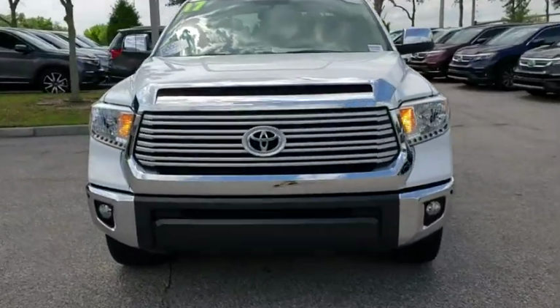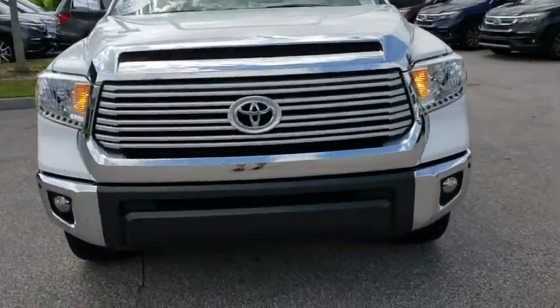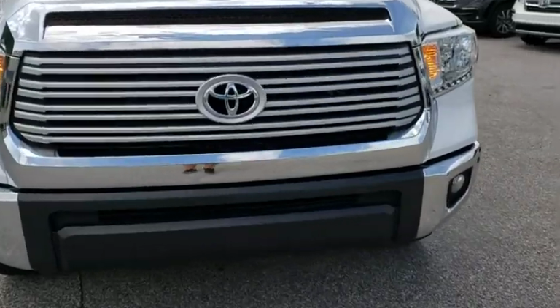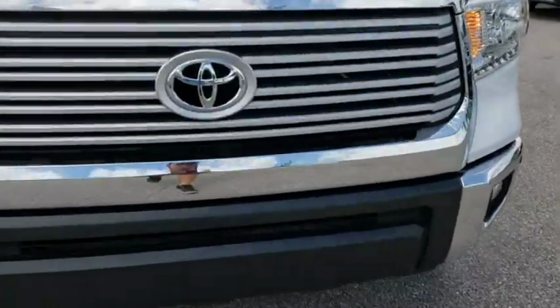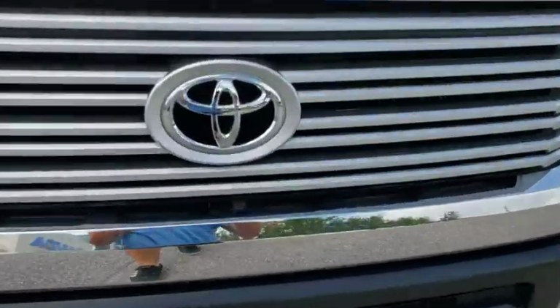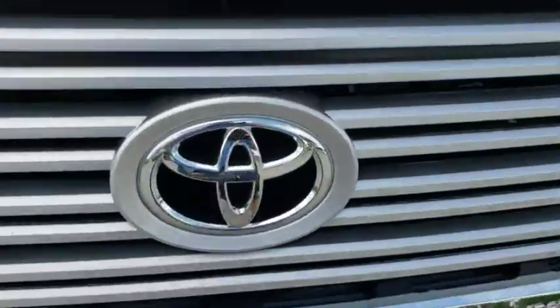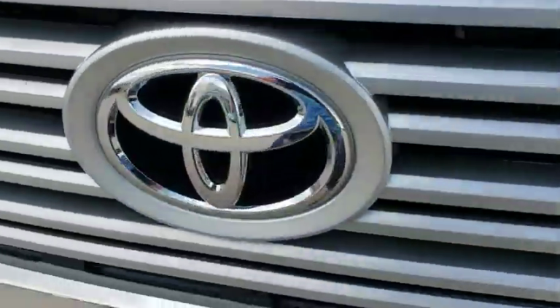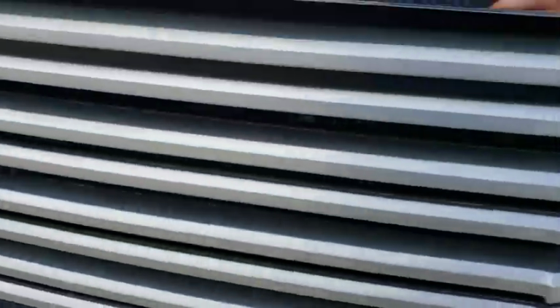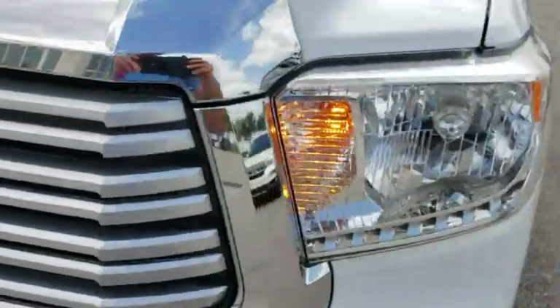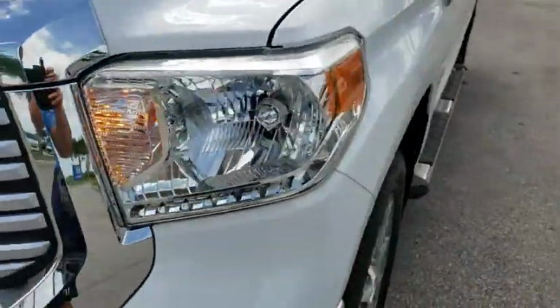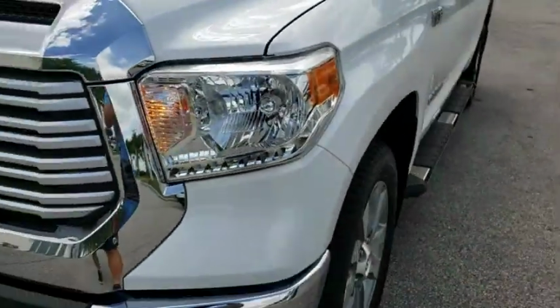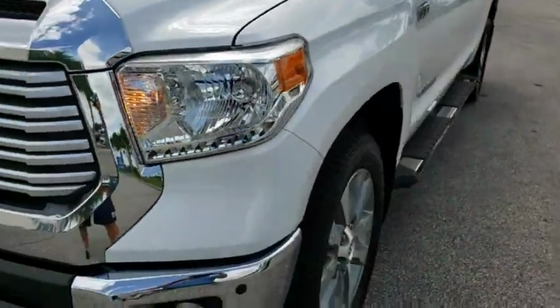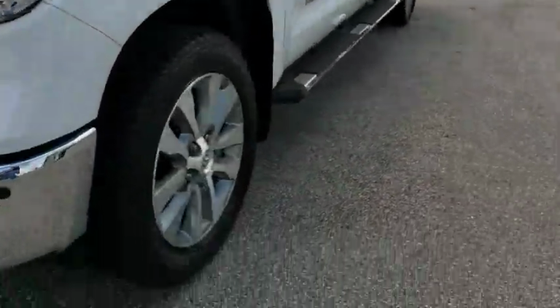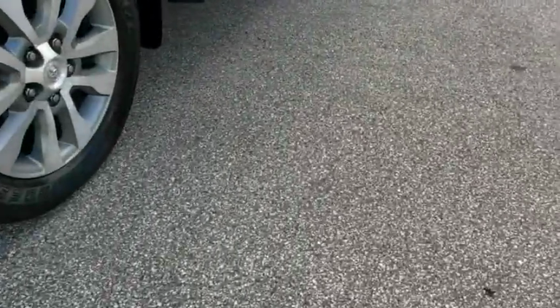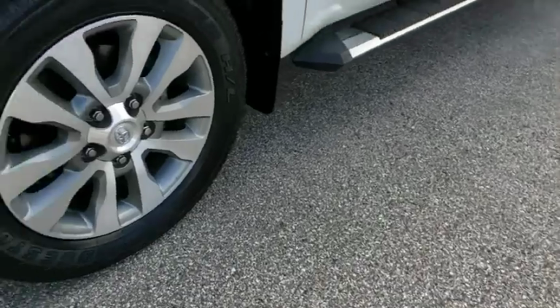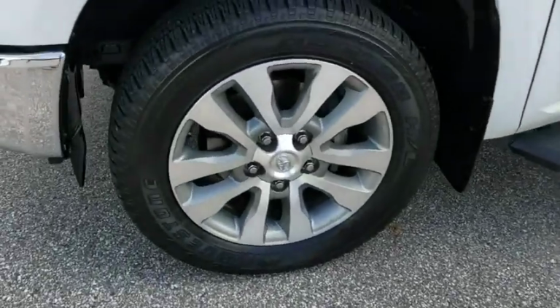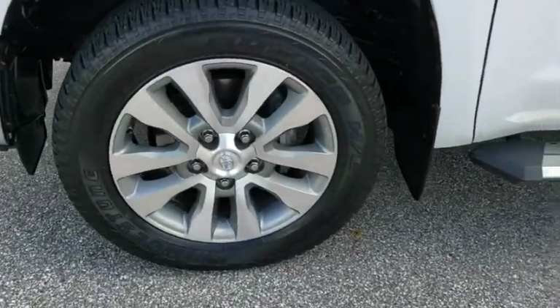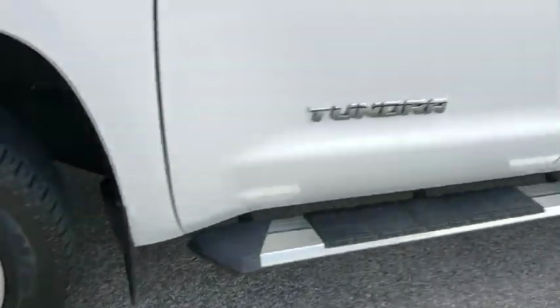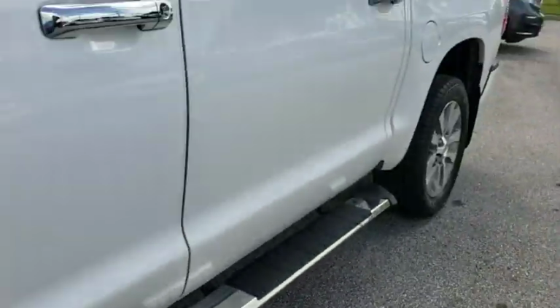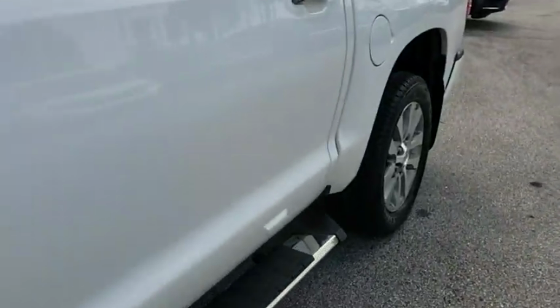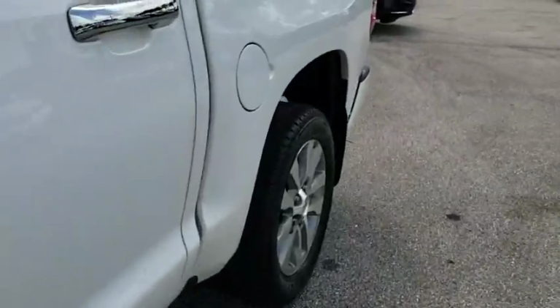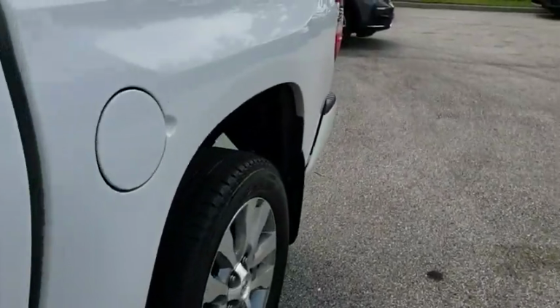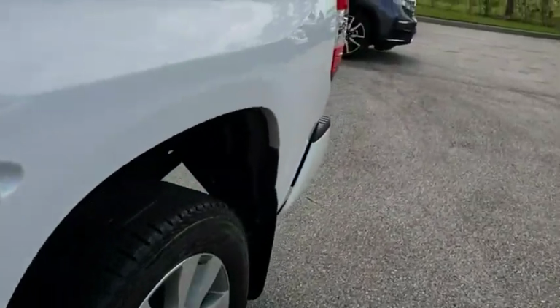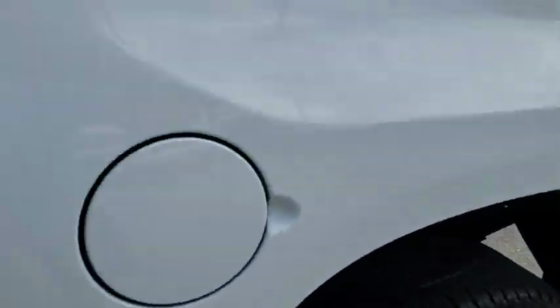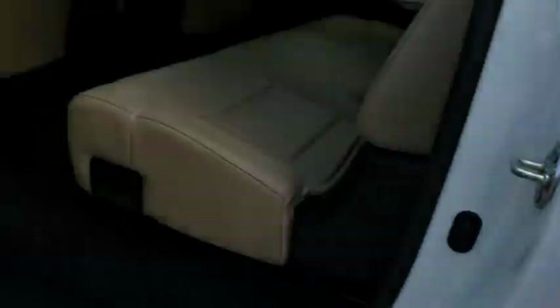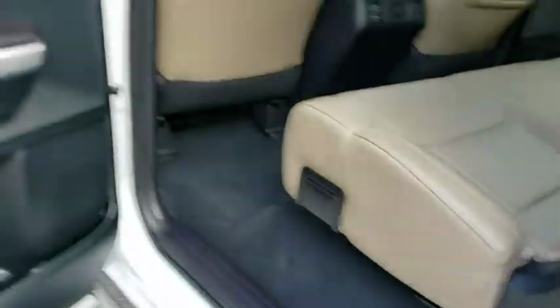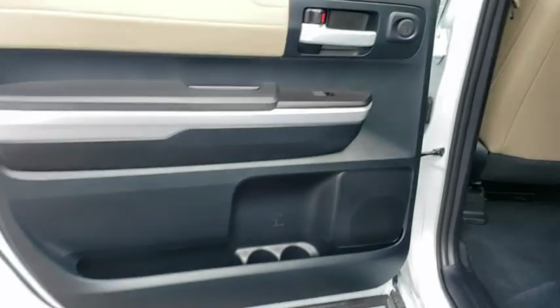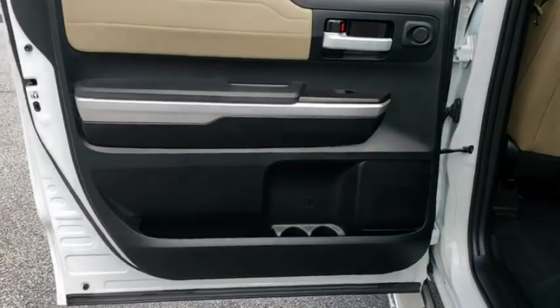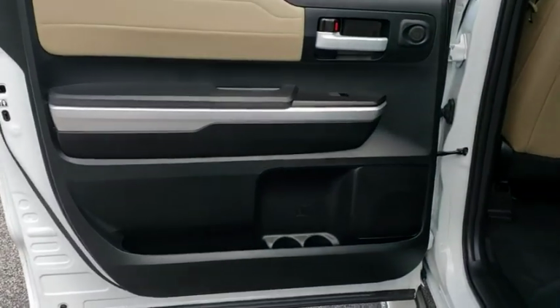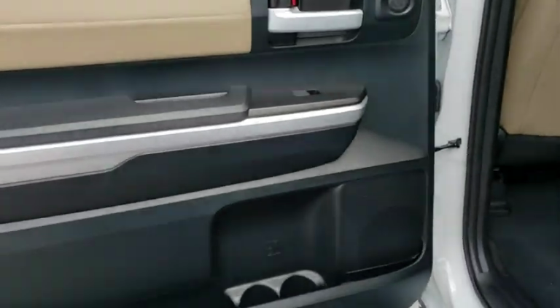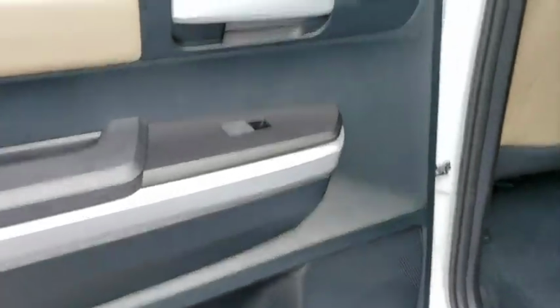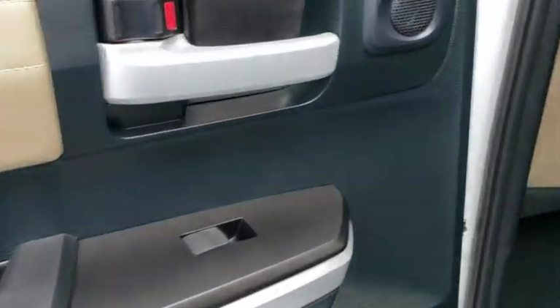Here are some of this vehicle's great options: power passenger seat, keyless entry, navigation system, steering wheel audio controls, traction control, stability control, backup camera, tow hitch, and anti-lock braking system.